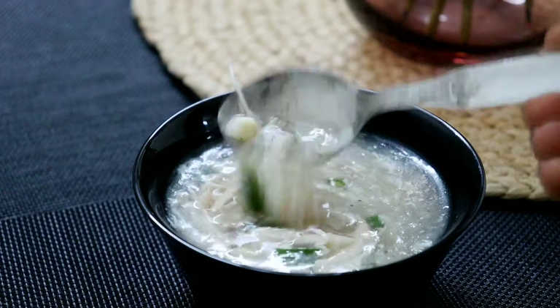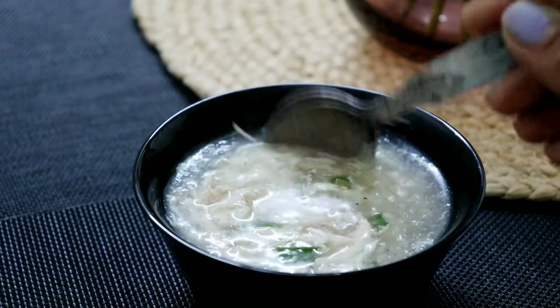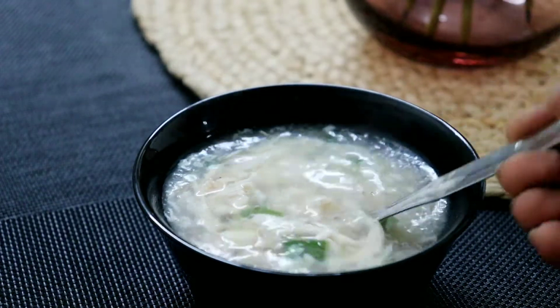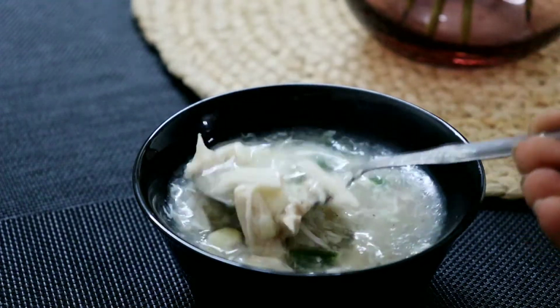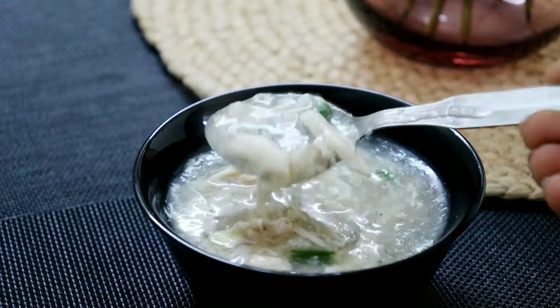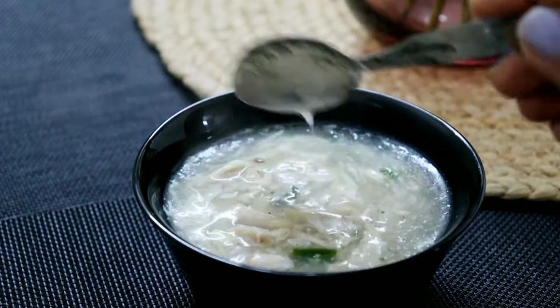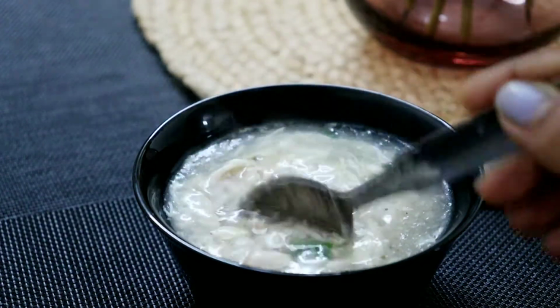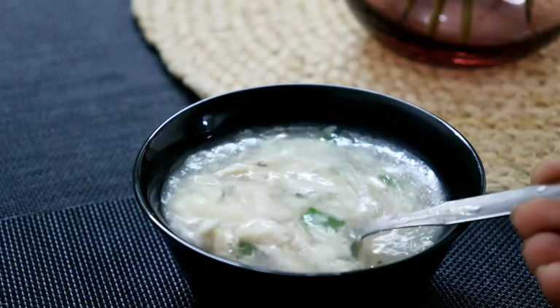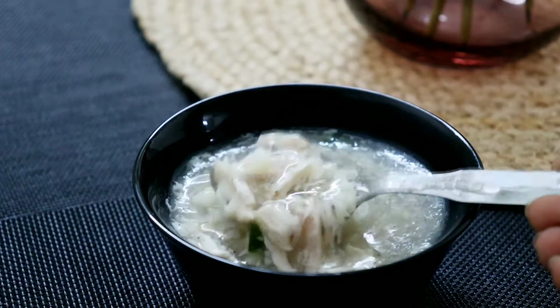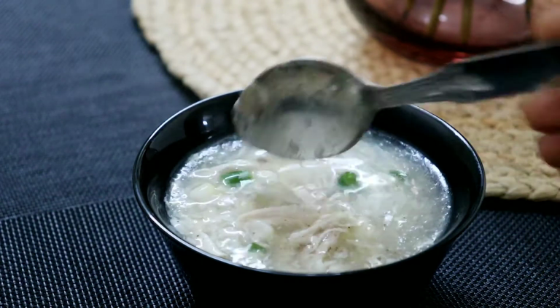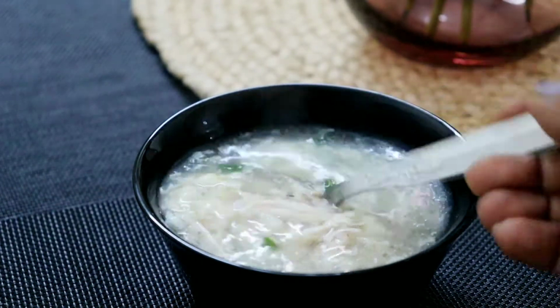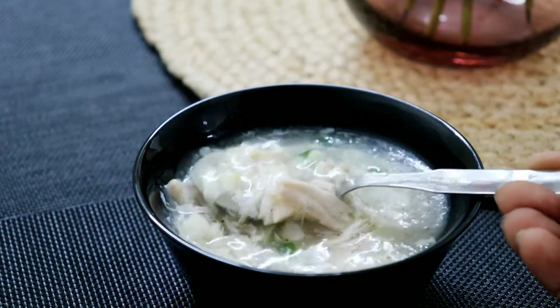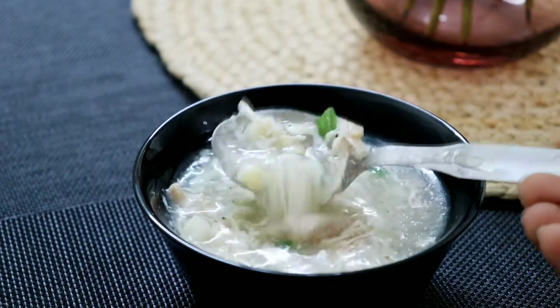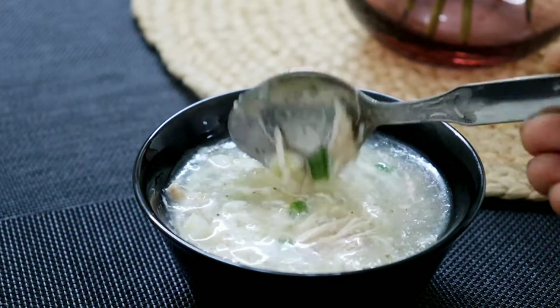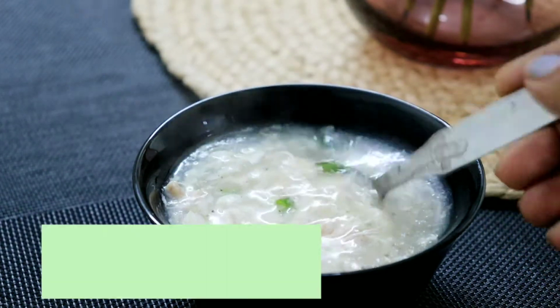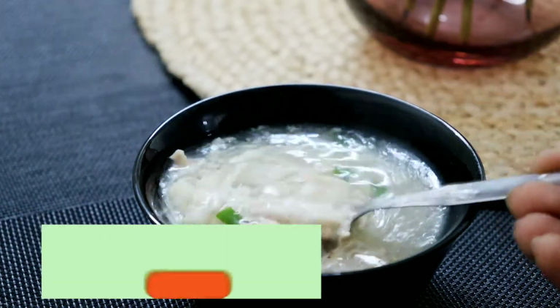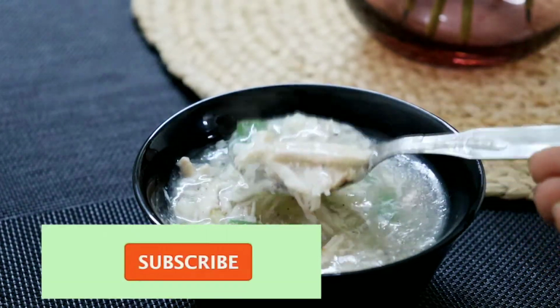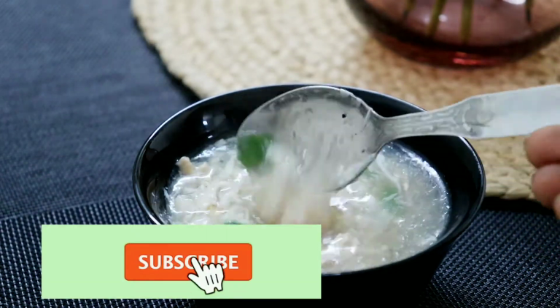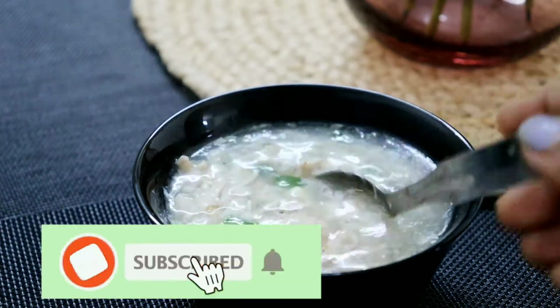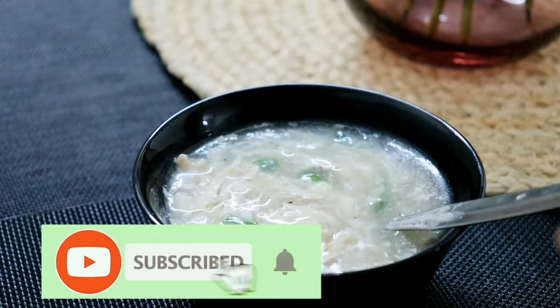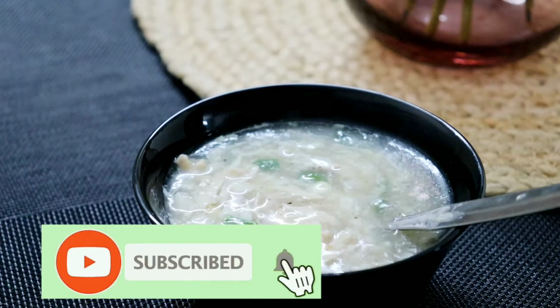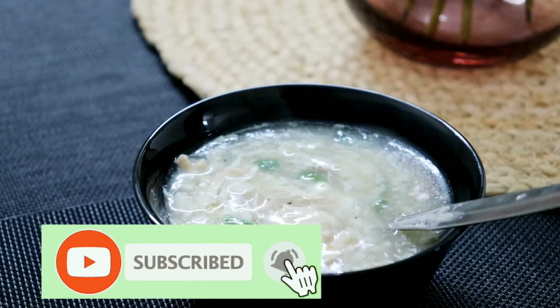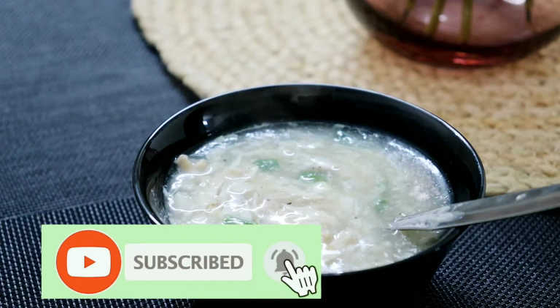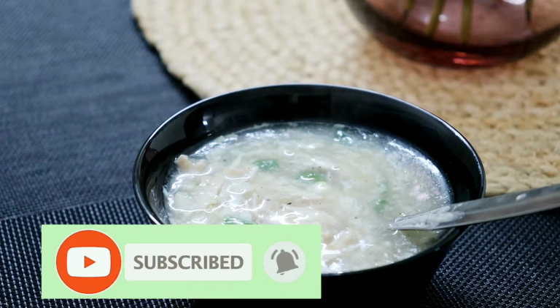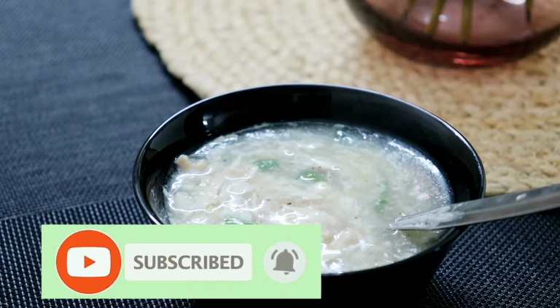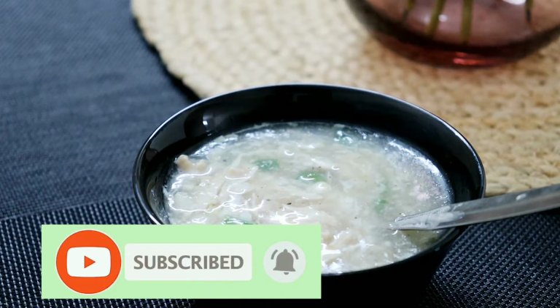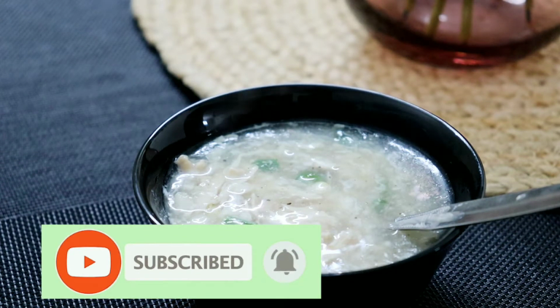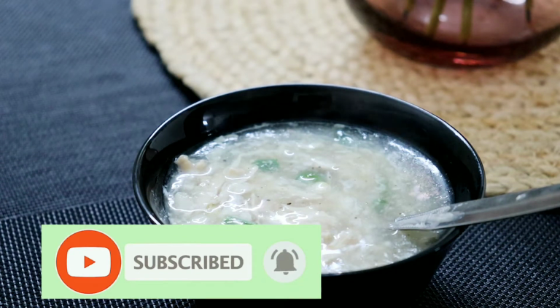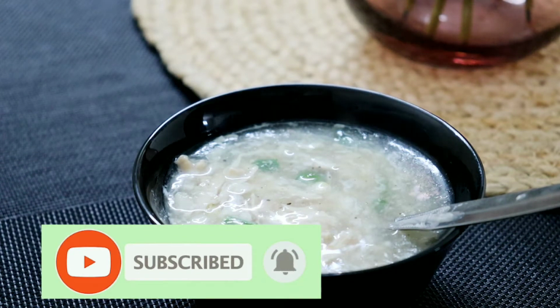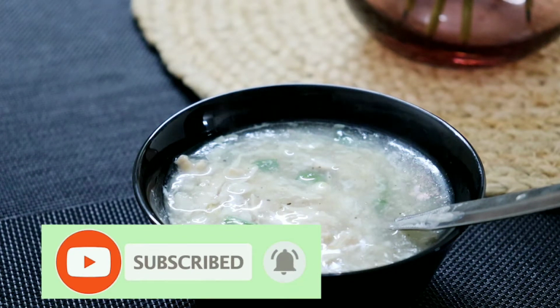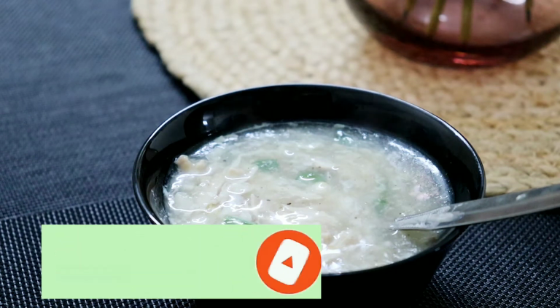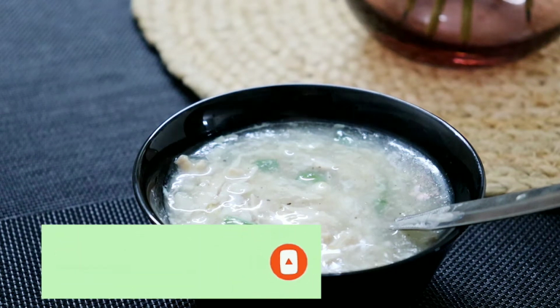If you like the channel and want to subscribe, please do not forget to subscribe to our channel and press the bell button. Now let's go to the next video.